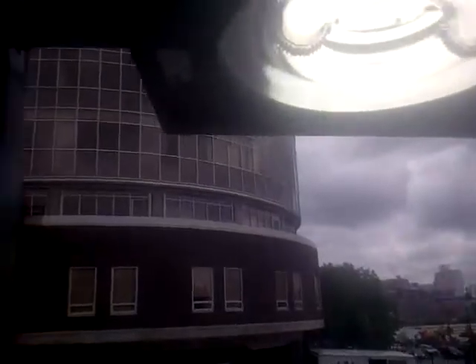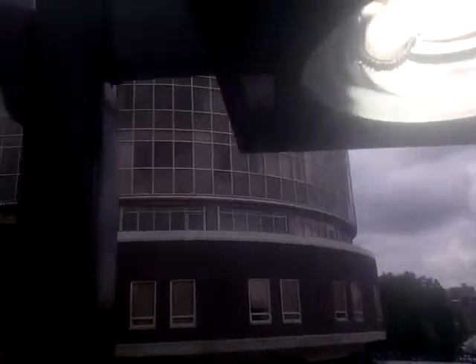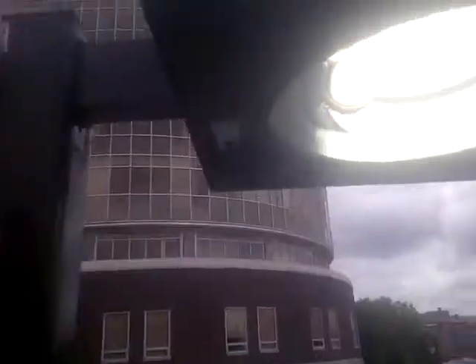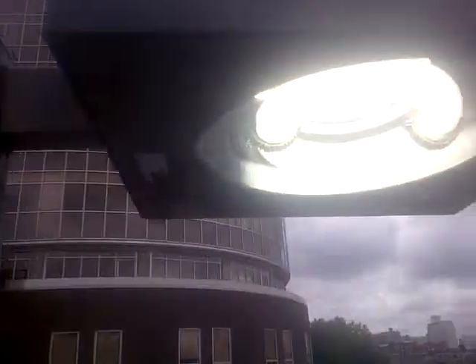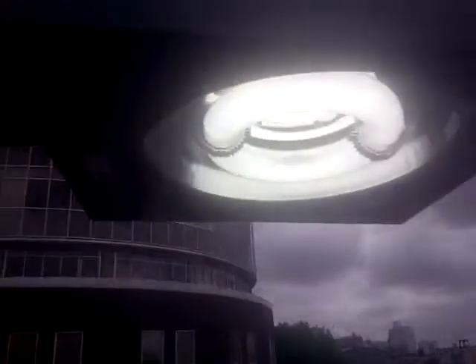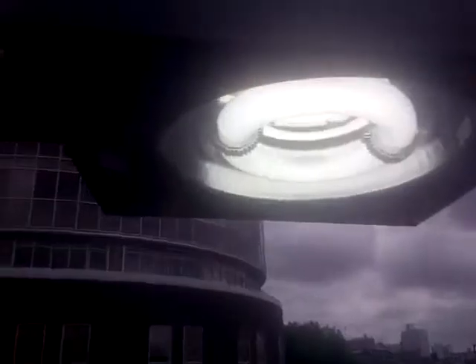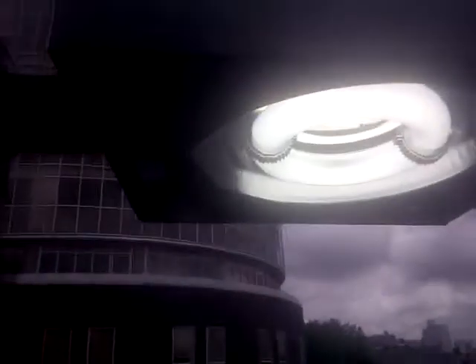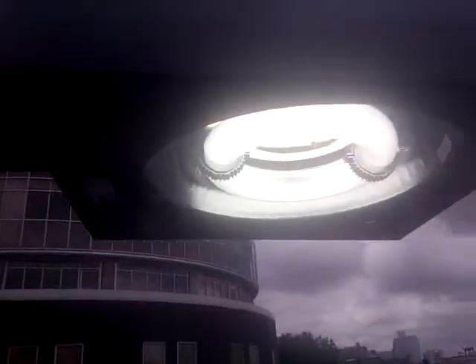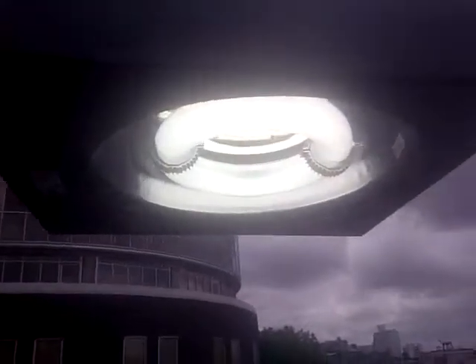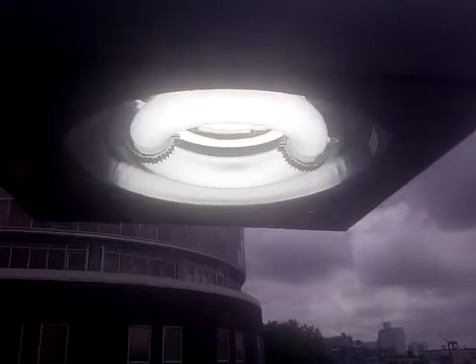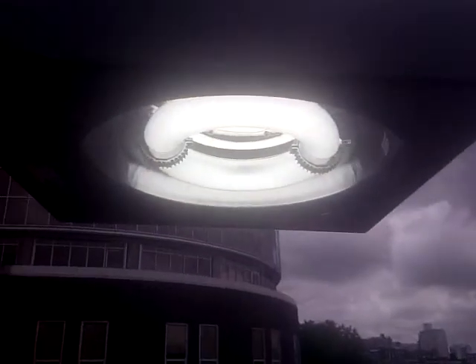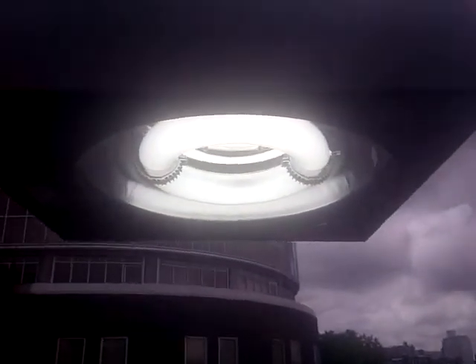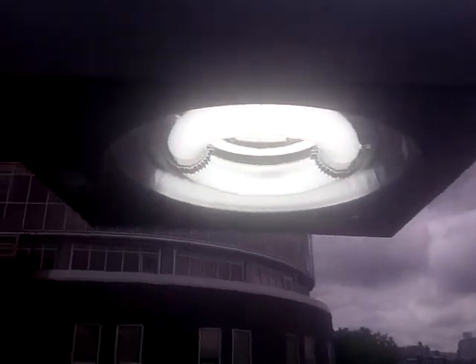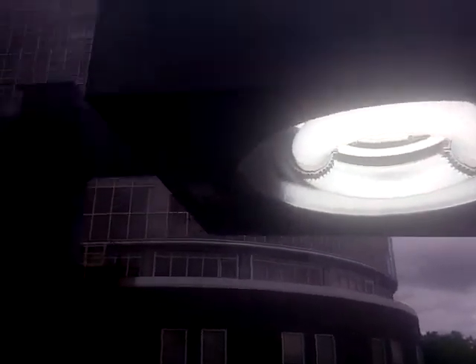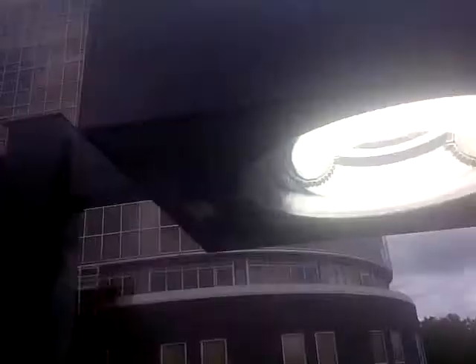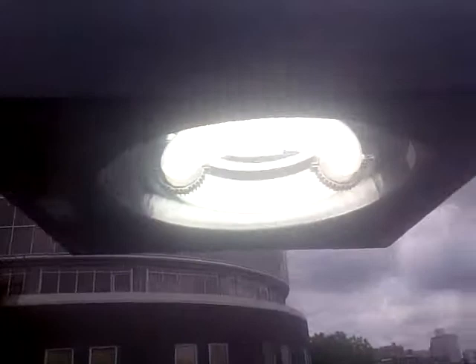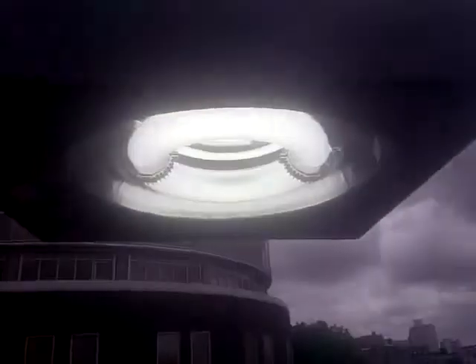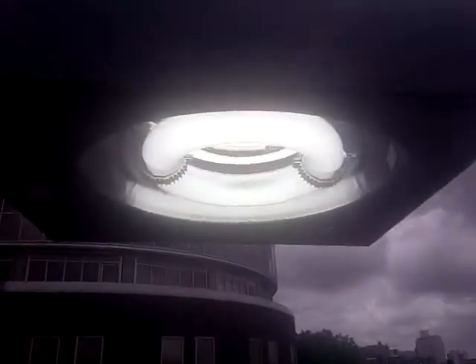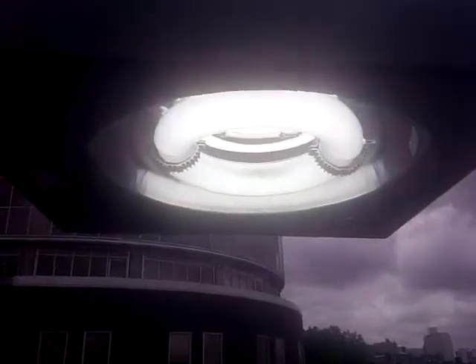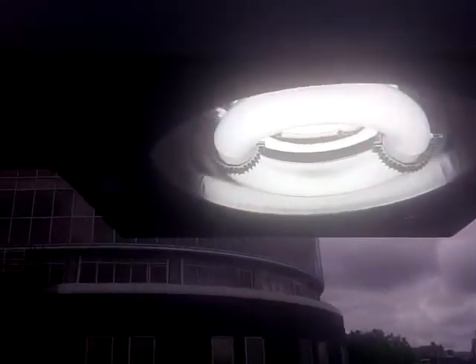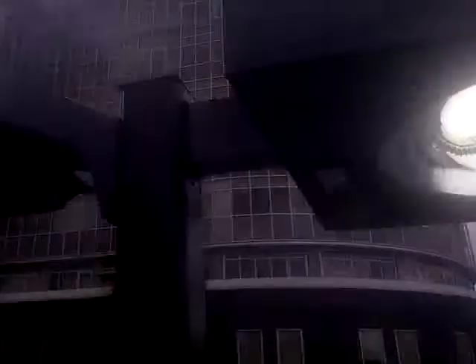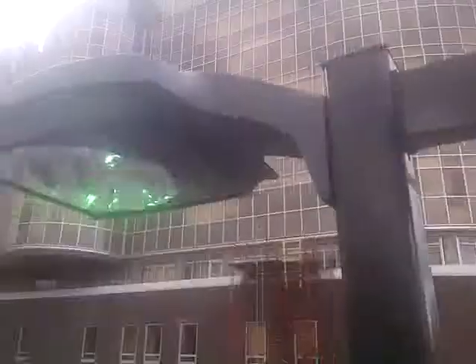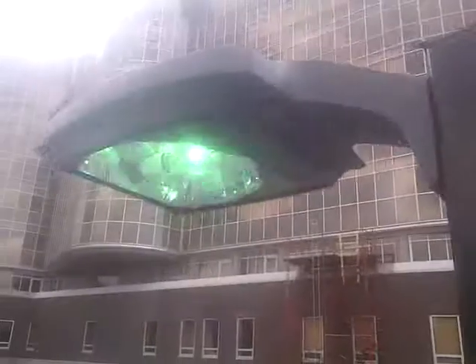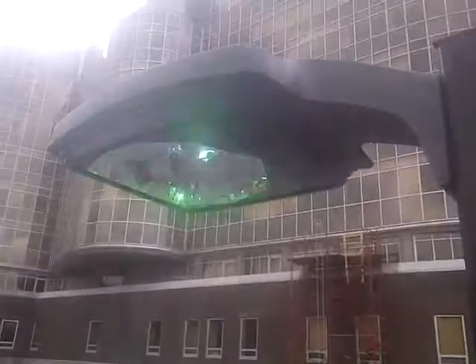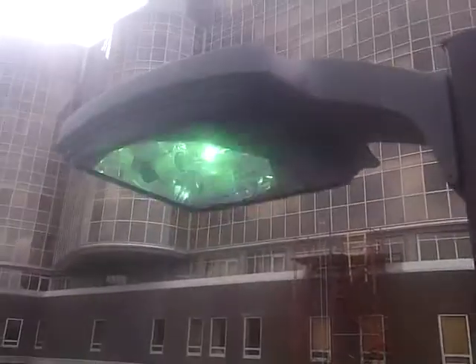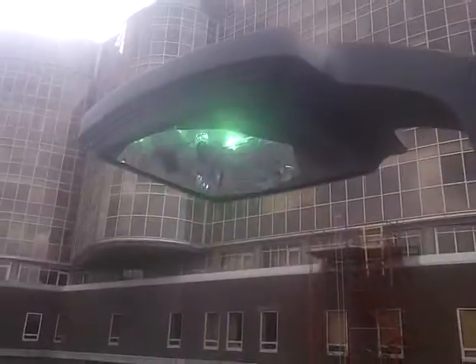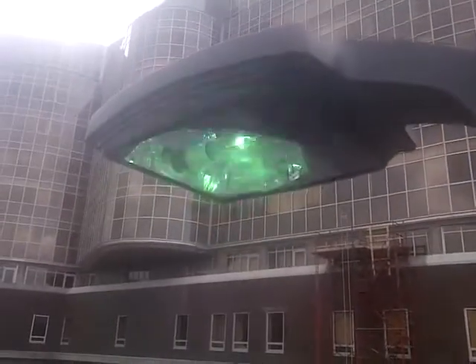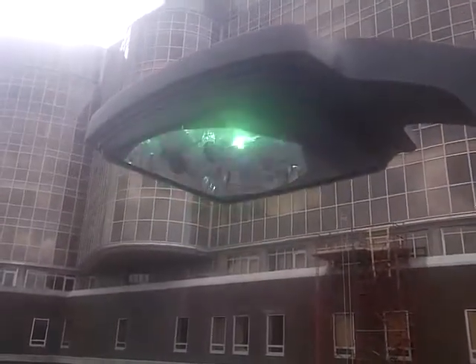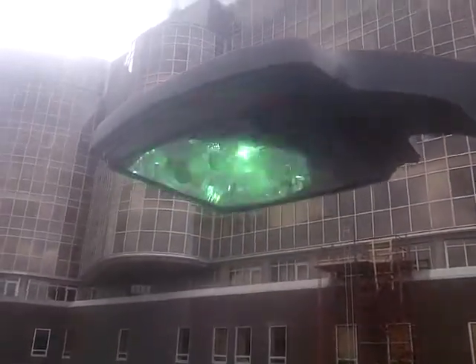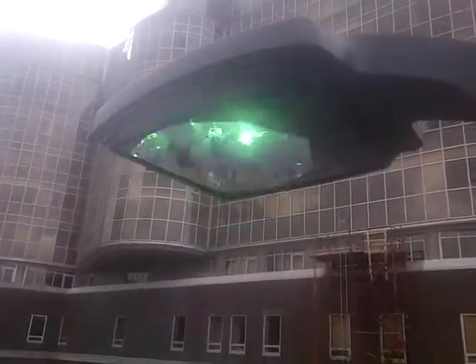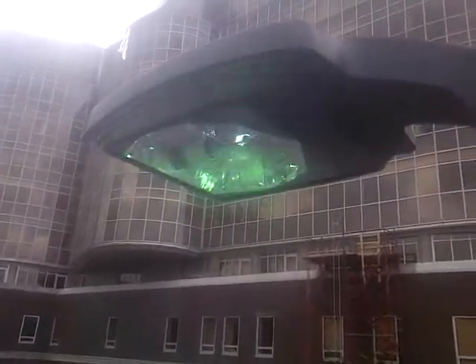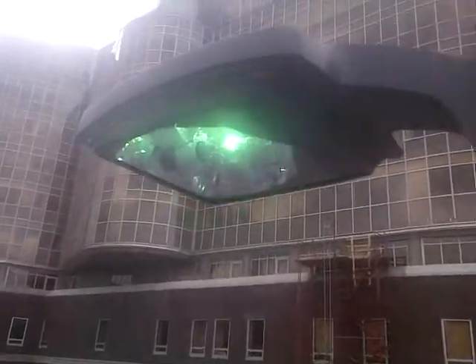Hey guys, Larry from Lini Electric. I wanted to show you a new fixture we're putting in for our customer. This is an induction bulb, and this is a standard 250-watt metal halide, which is just warming up.